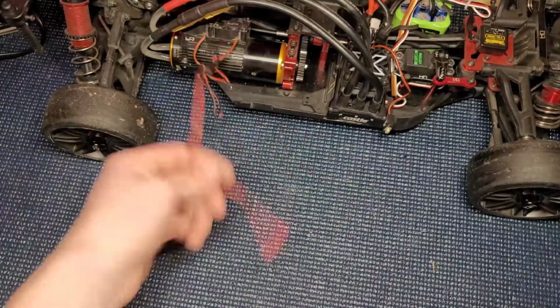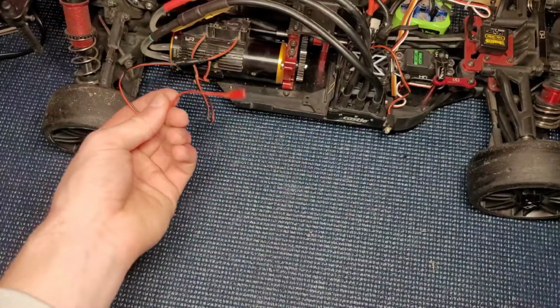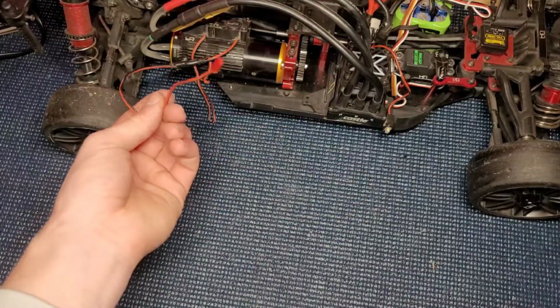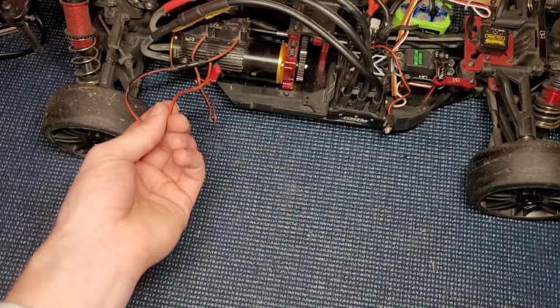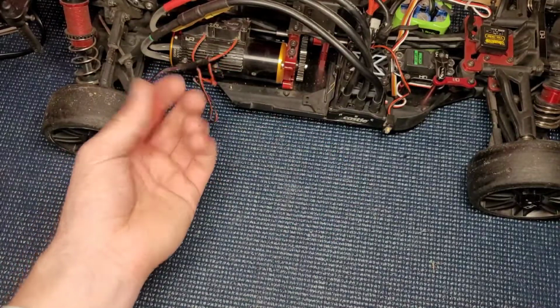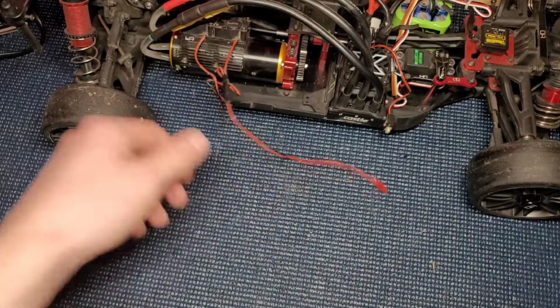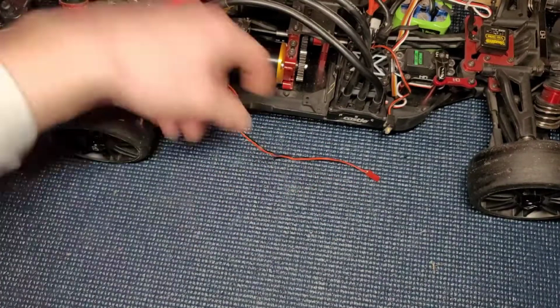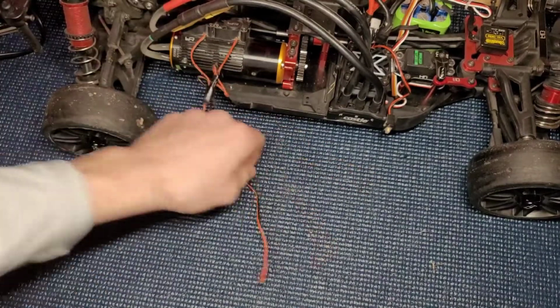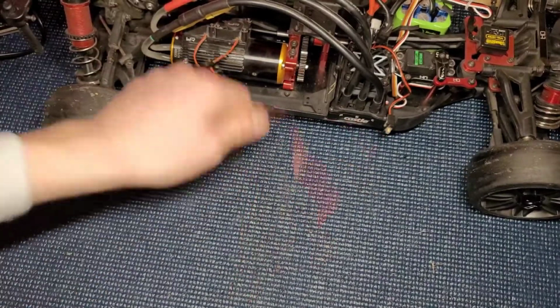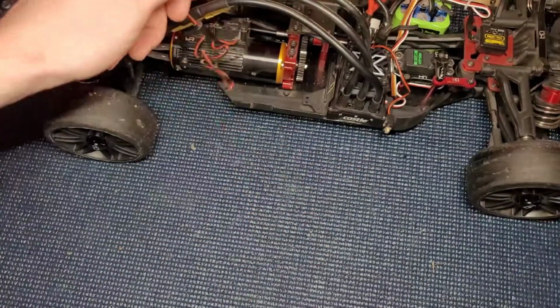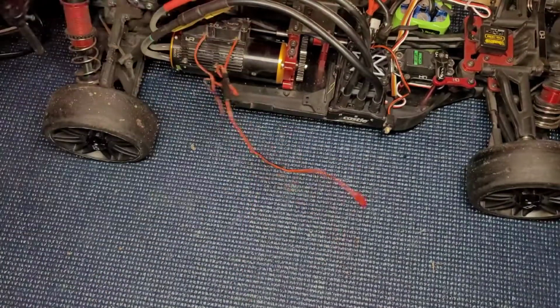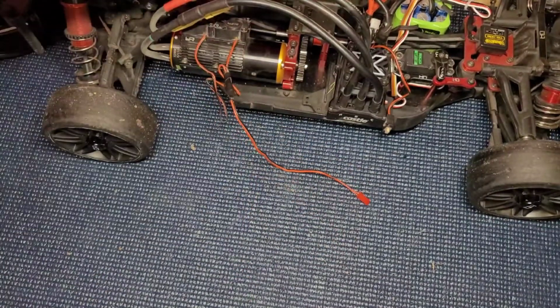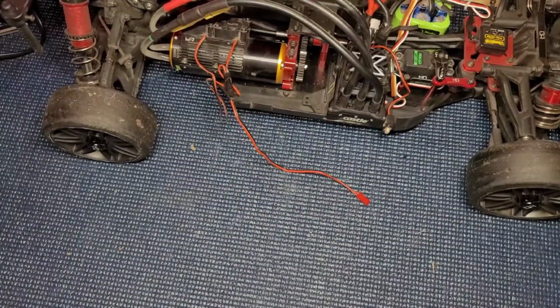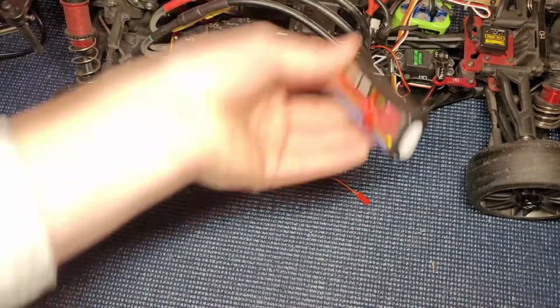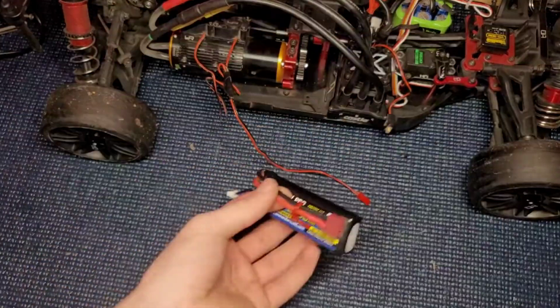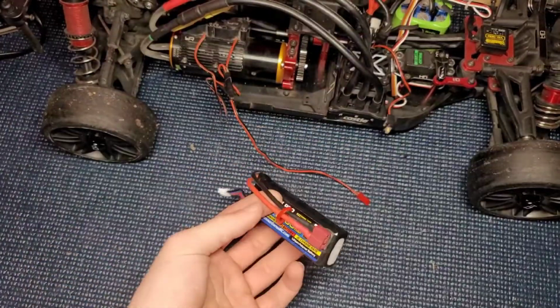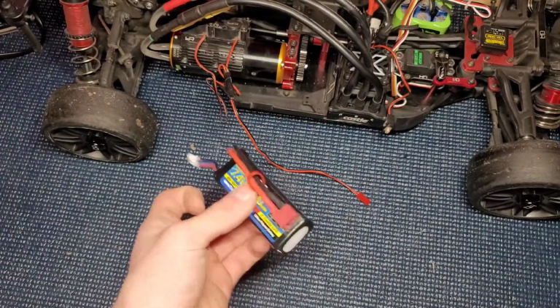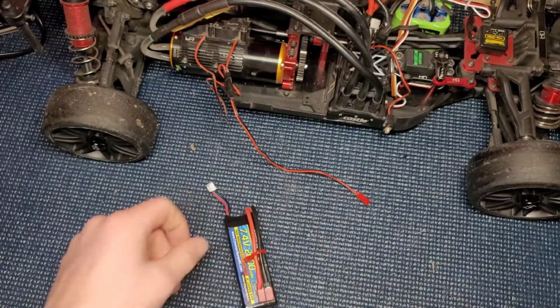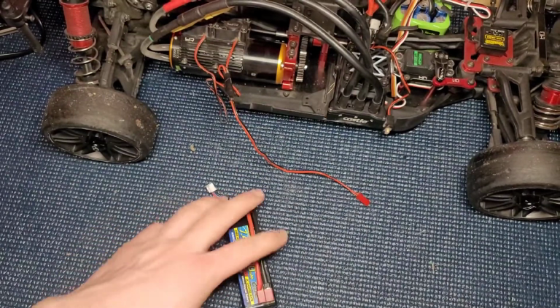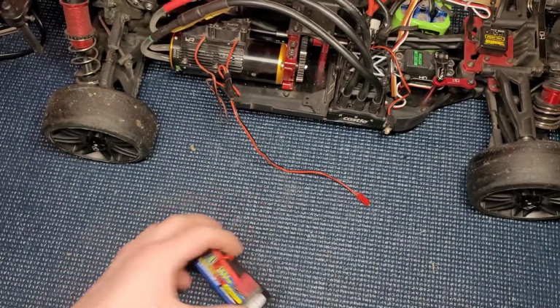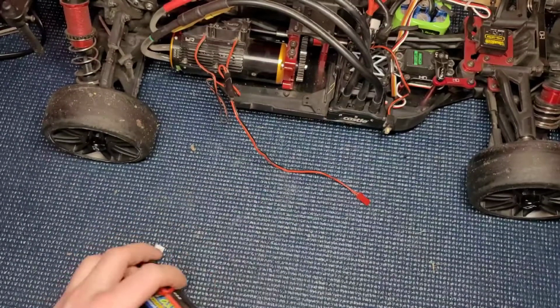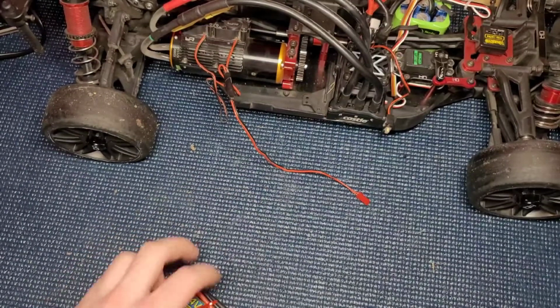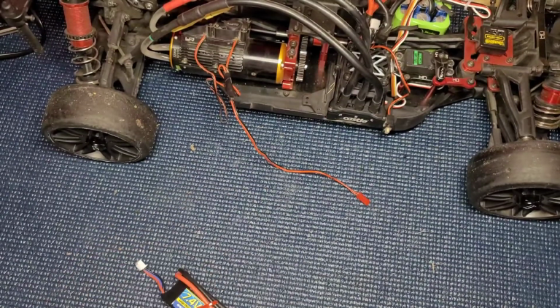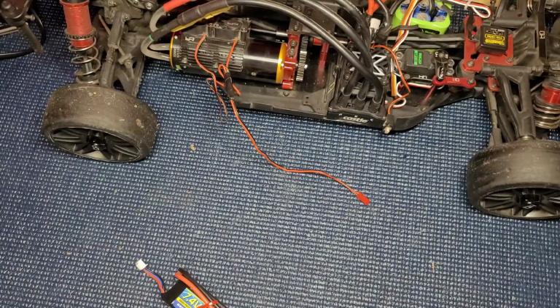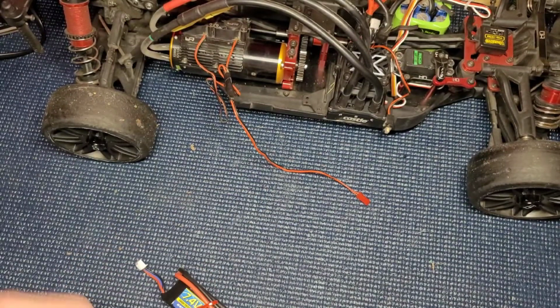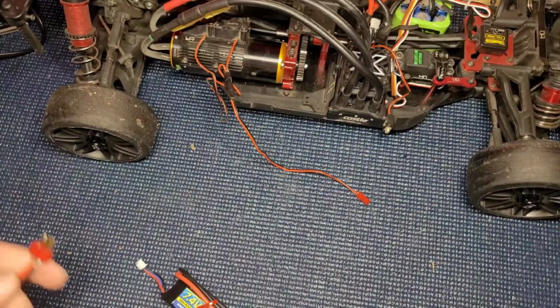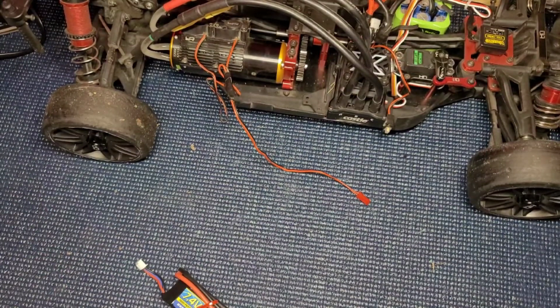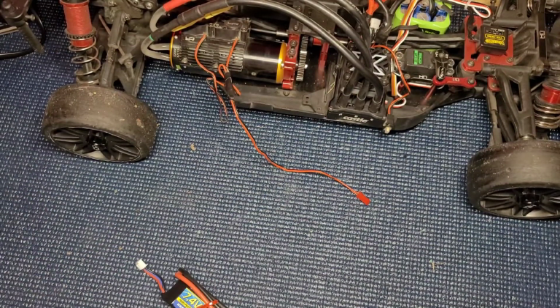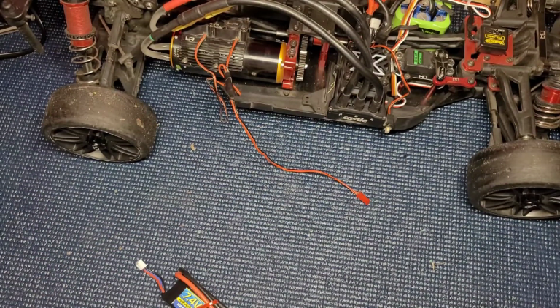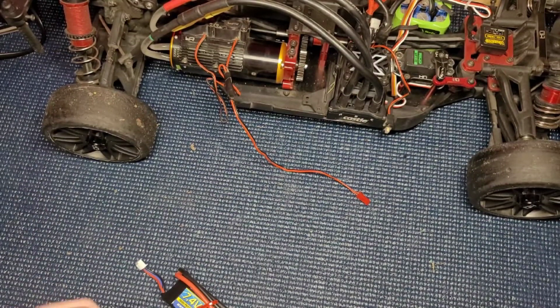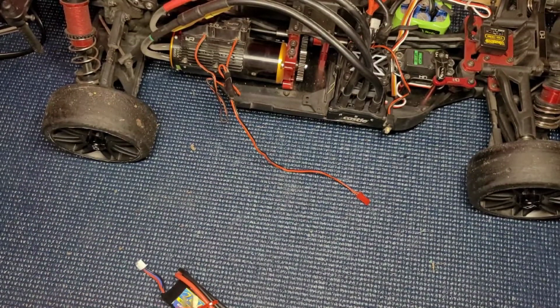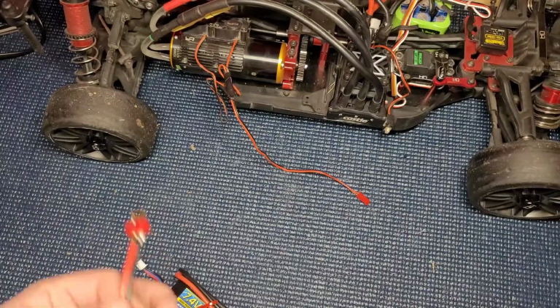And we lost our adapter to go from the fans to the battery. So I went to my local hobby shop to get a new adapter, but they didn't have one.